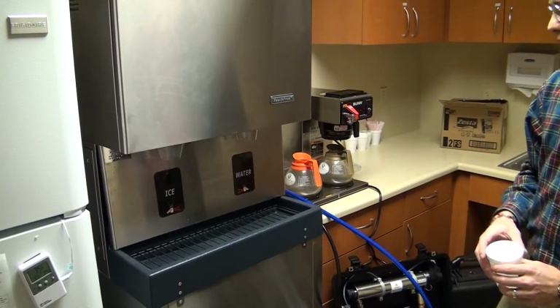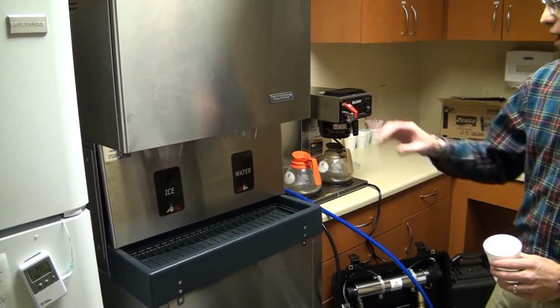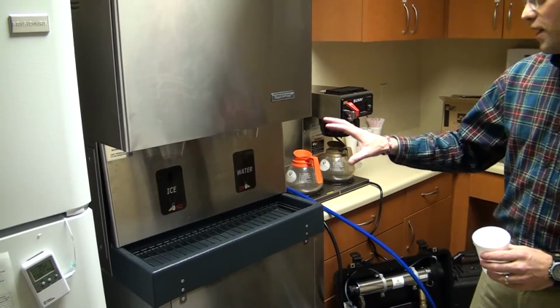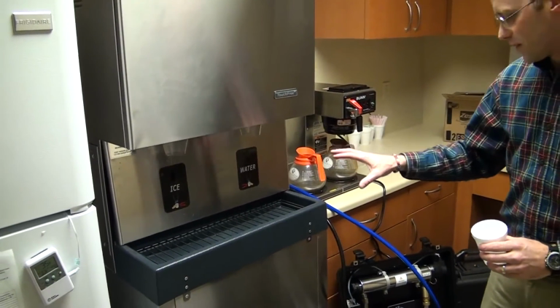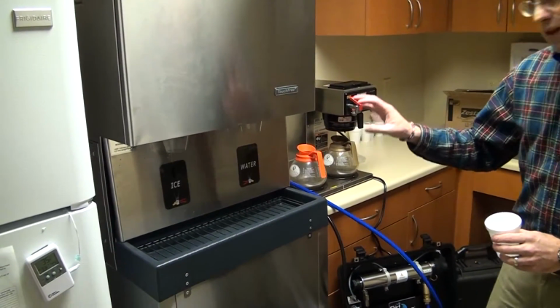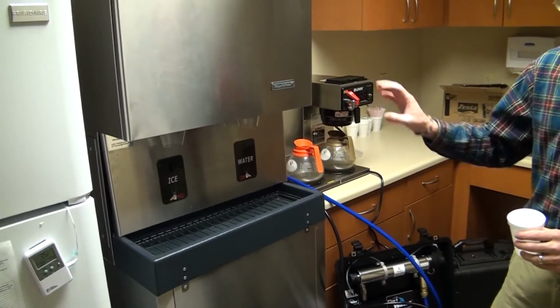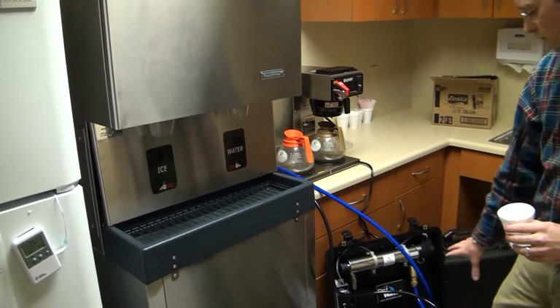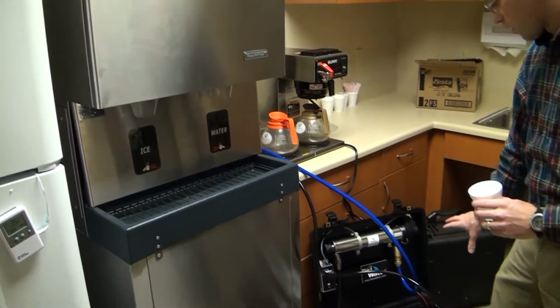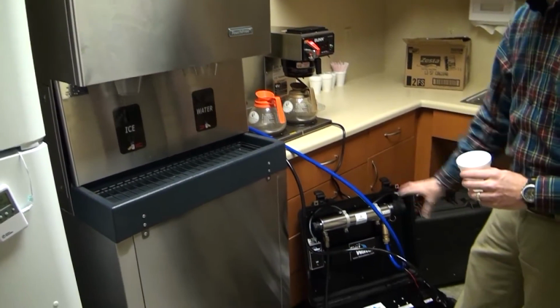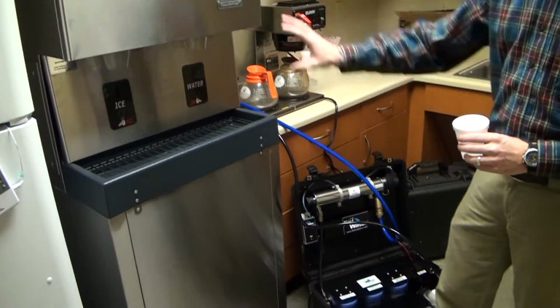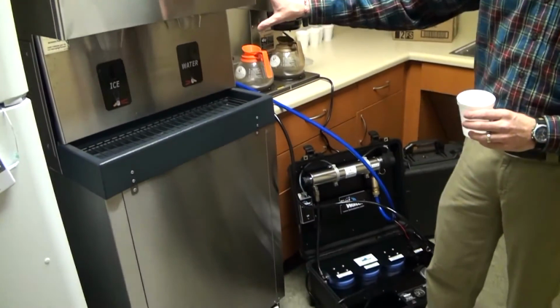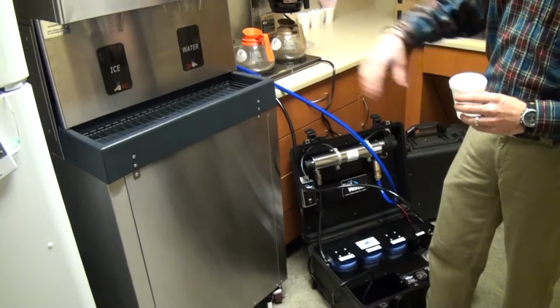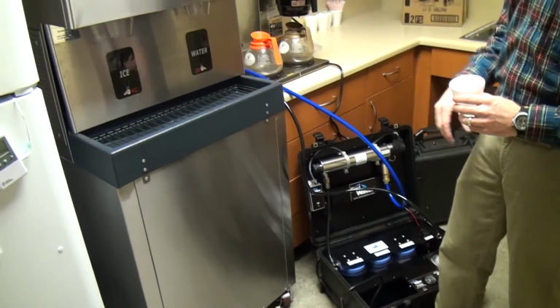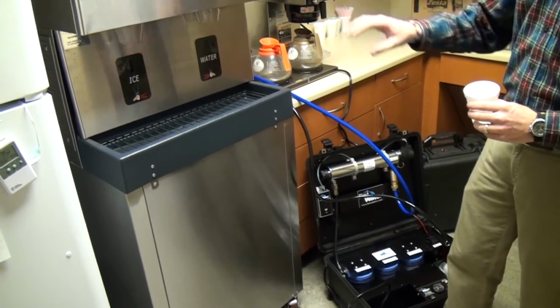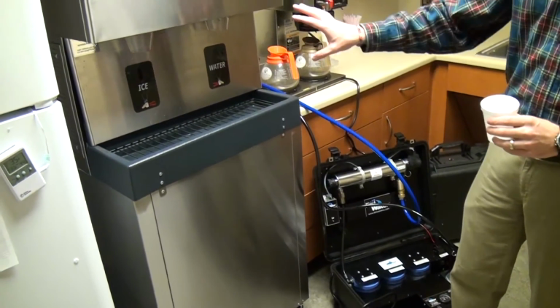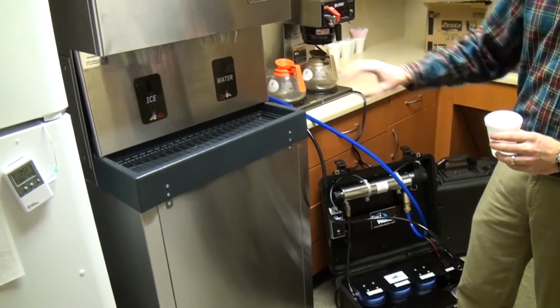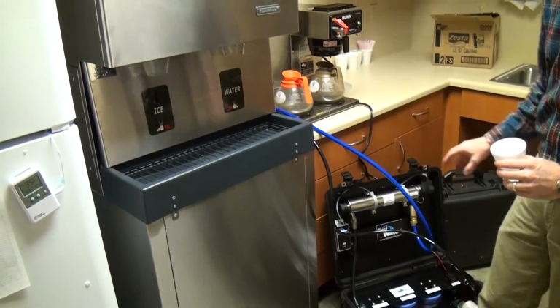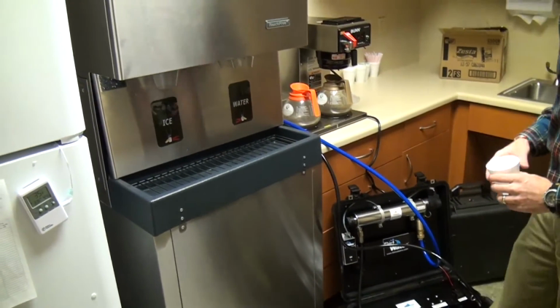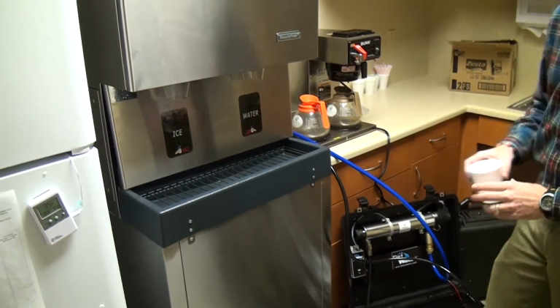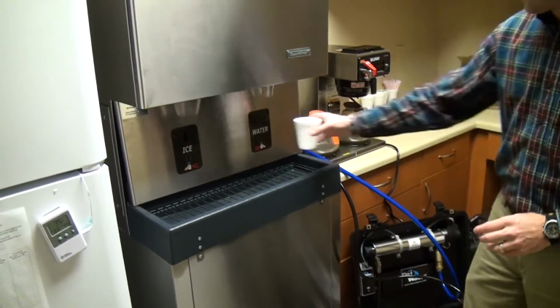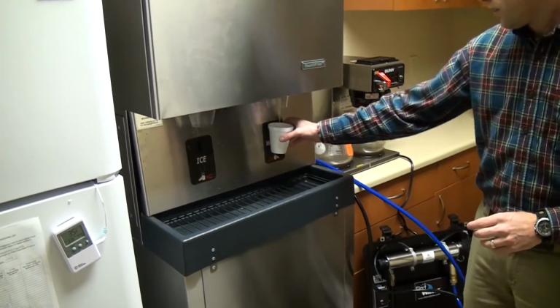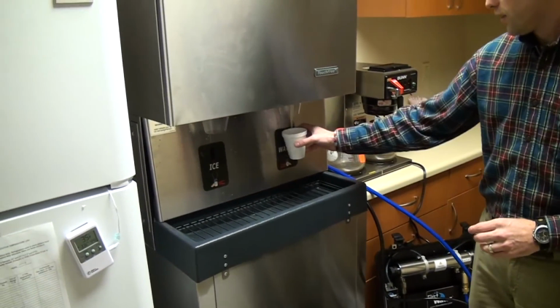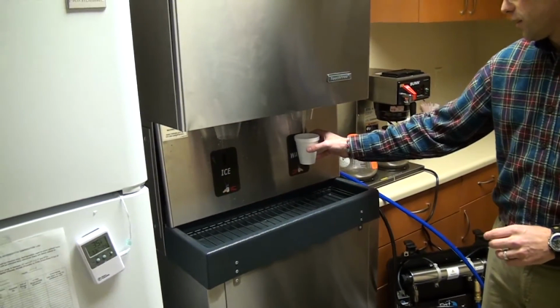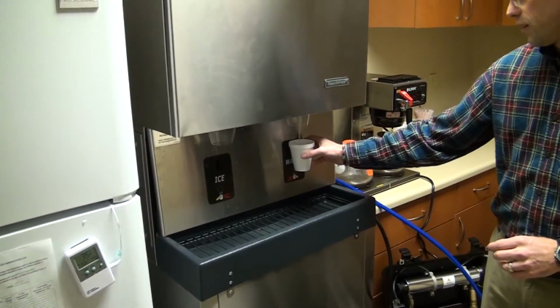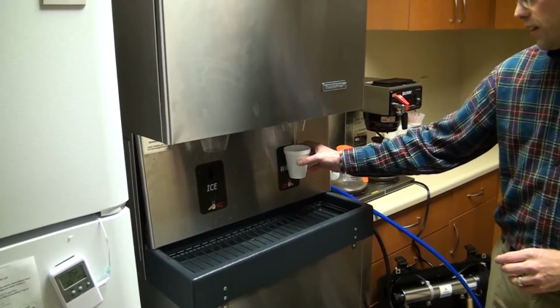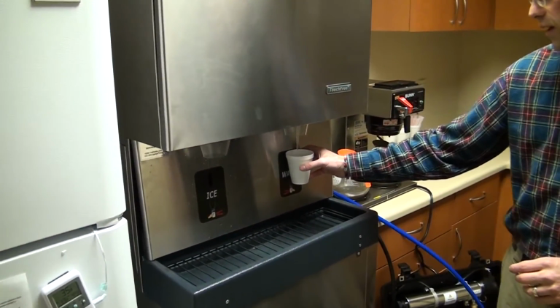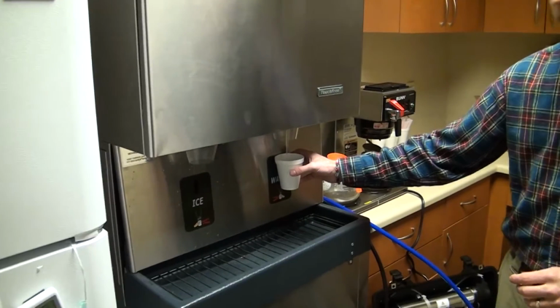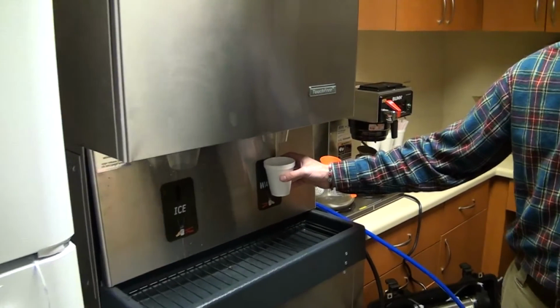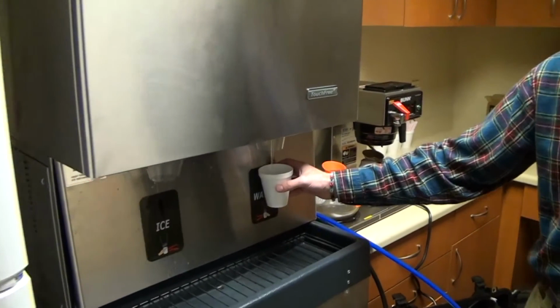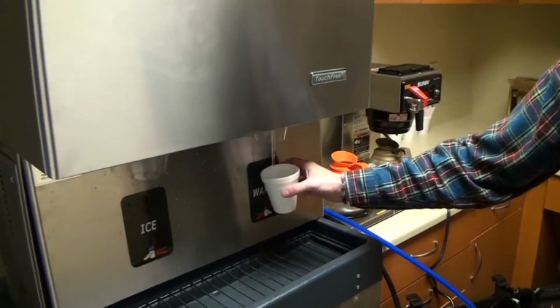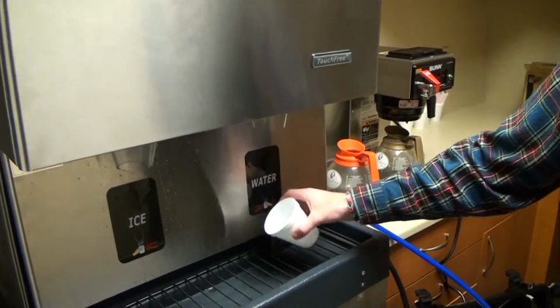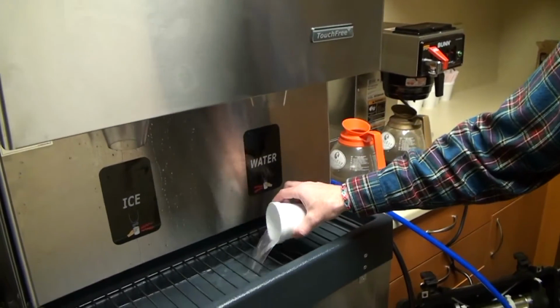So now we've connected the first water system in line with the ice machine. We've turned the water back on and power, and now we can dispense water and ice as normal.